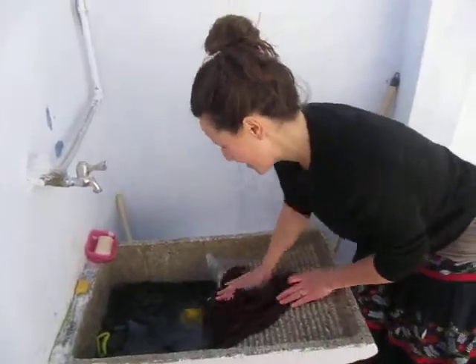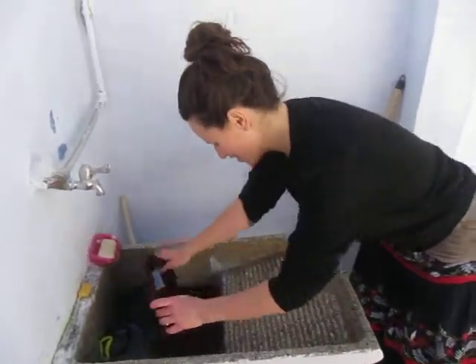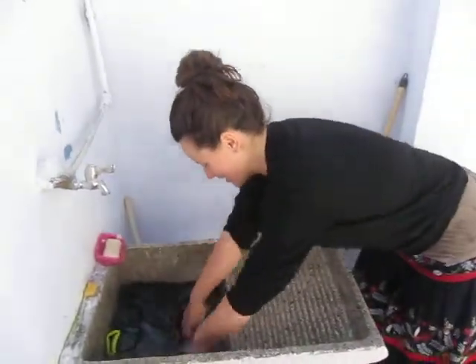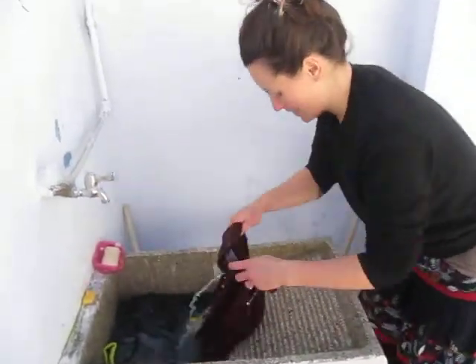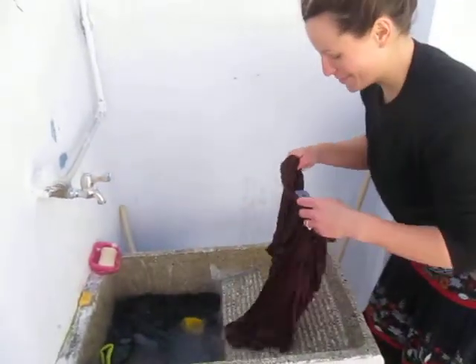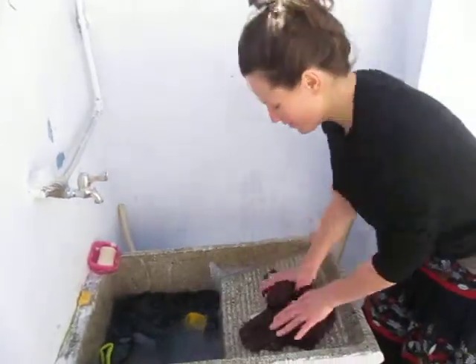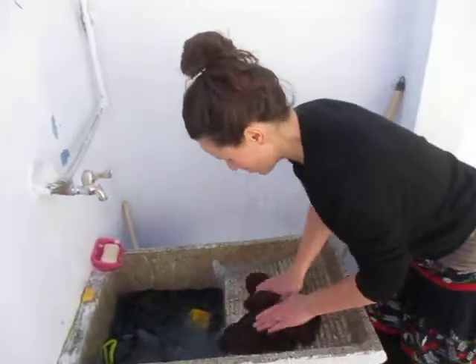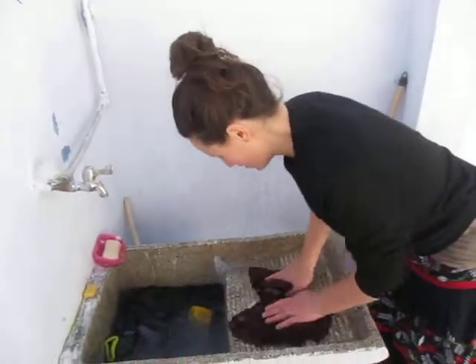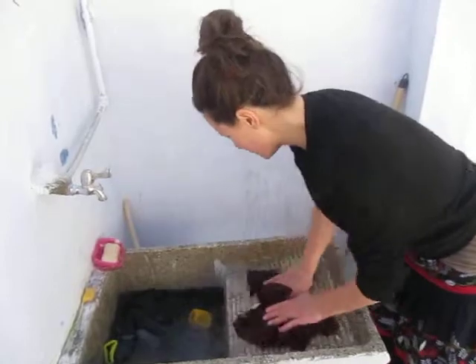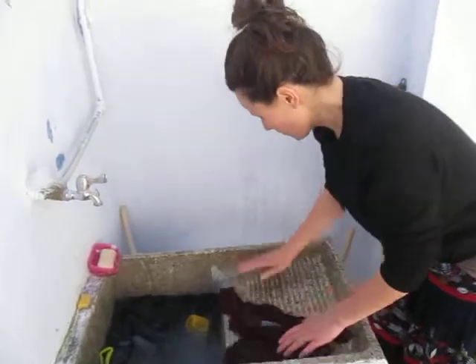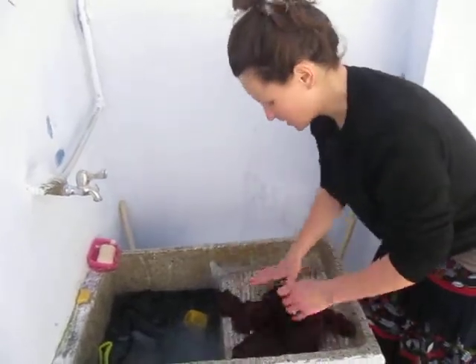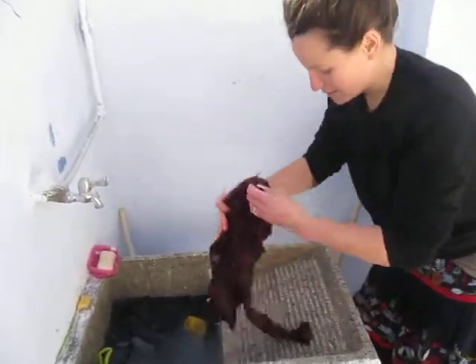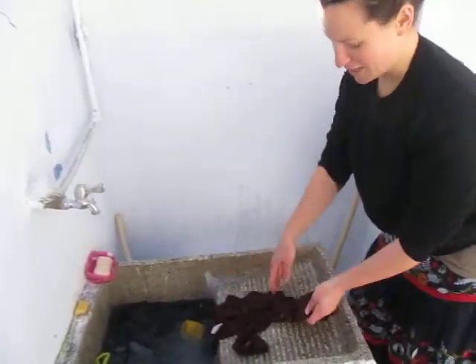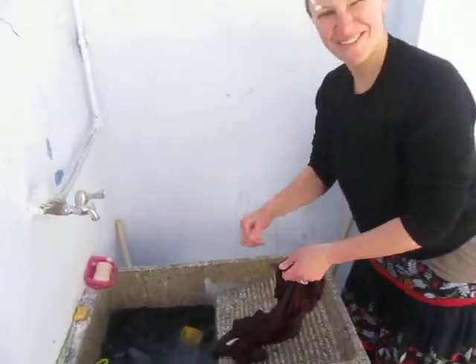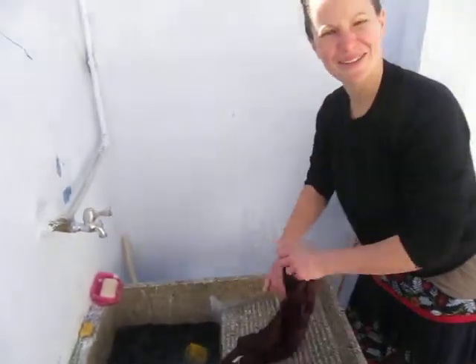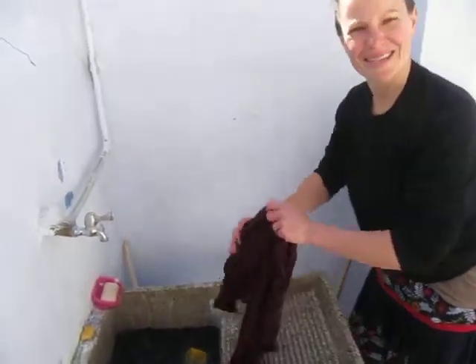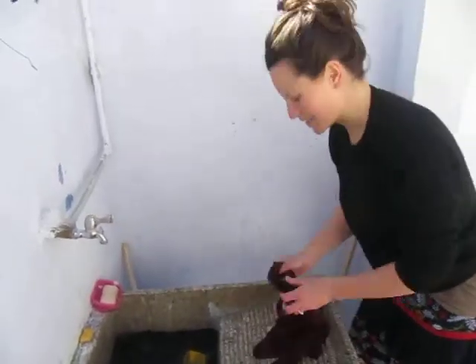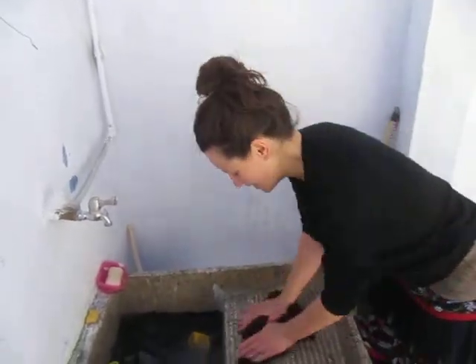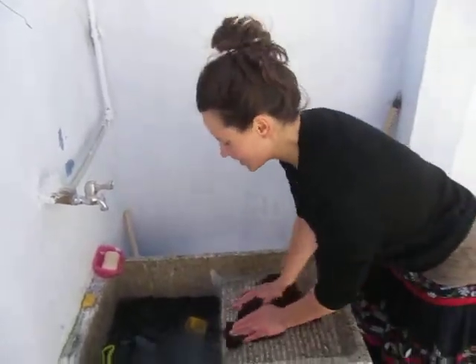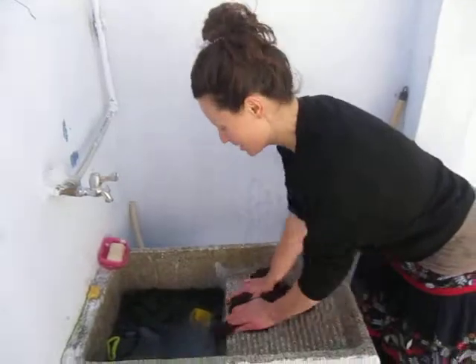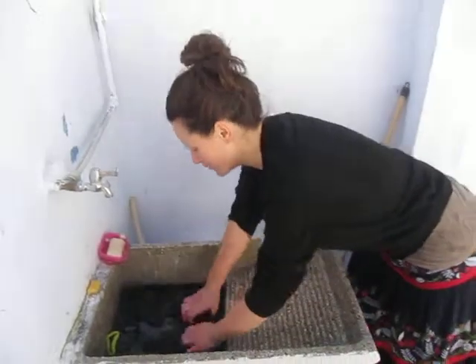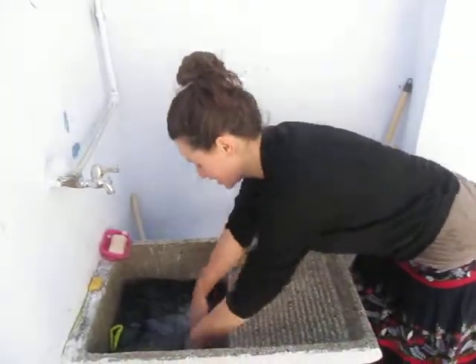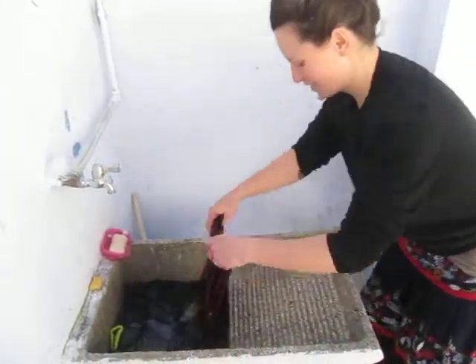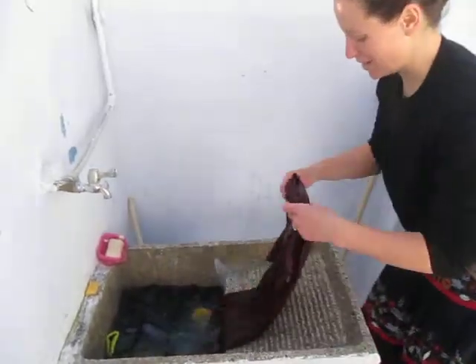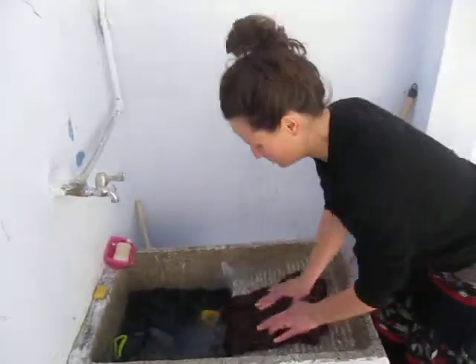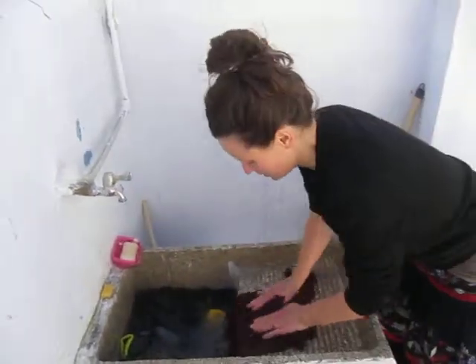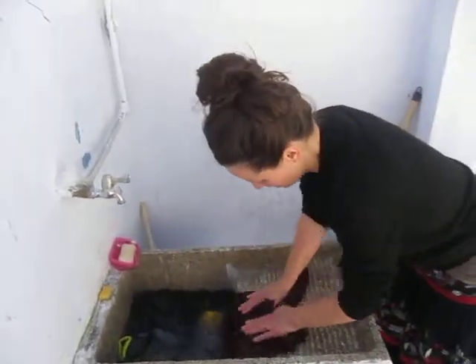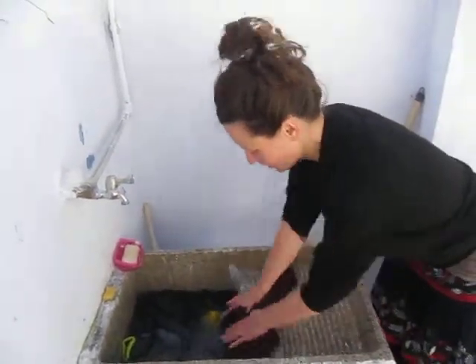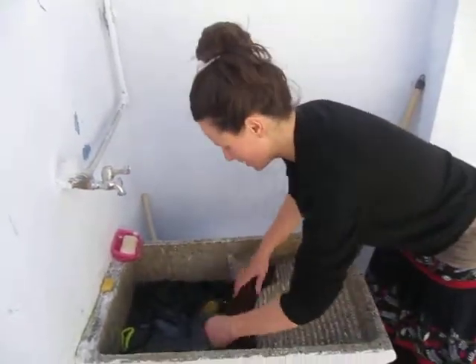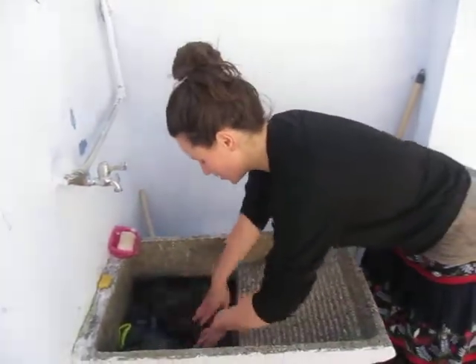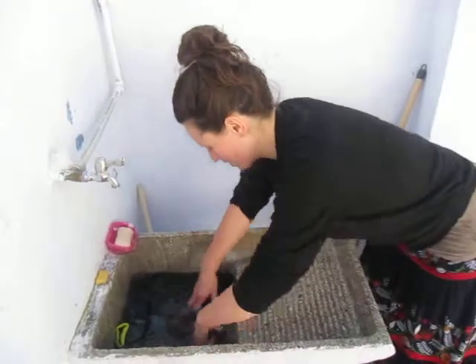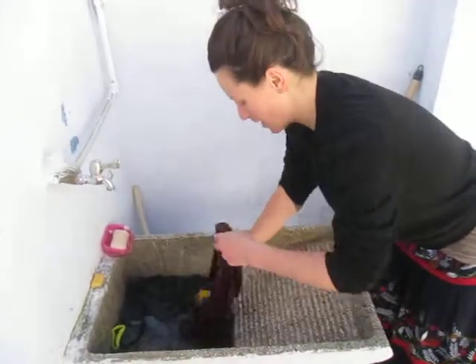I've never used one of these scrubbing thingies before, I've always wanted to. It's good that it's built in — I thought I'd have to use one of those timber ones. I think we should get one of these, a sink like this with a built-in scrubber. When we get to Oz, we'll build one at the patch.